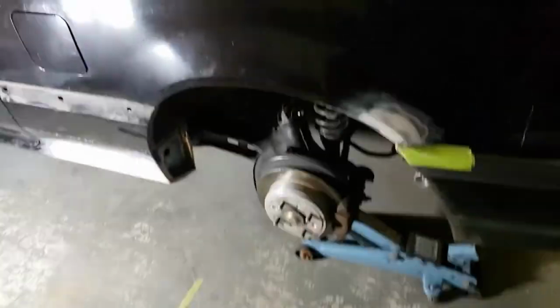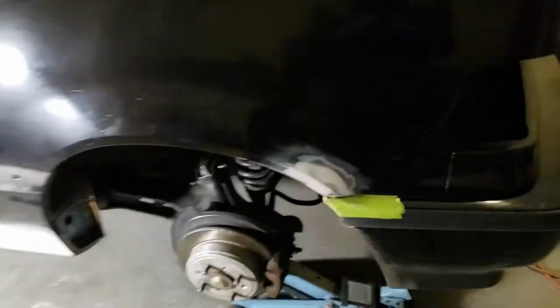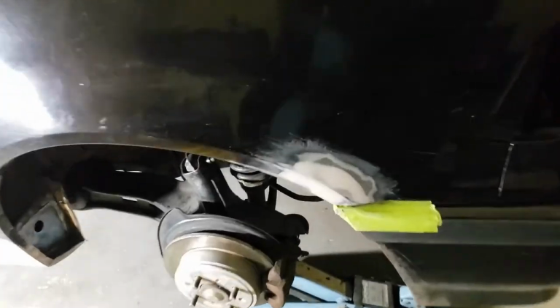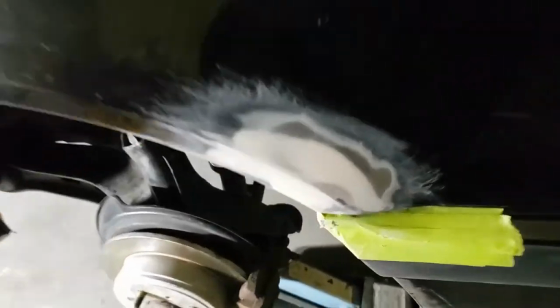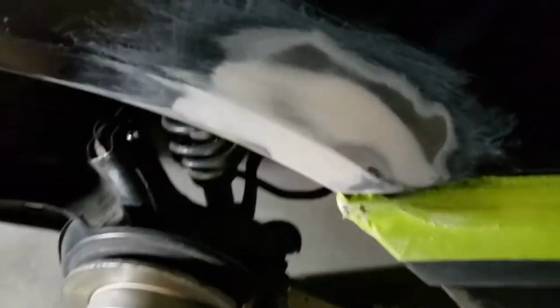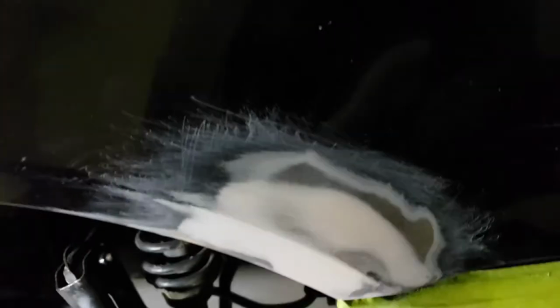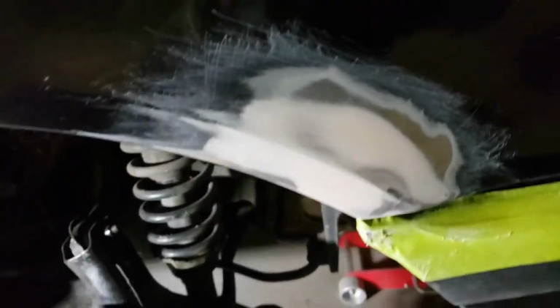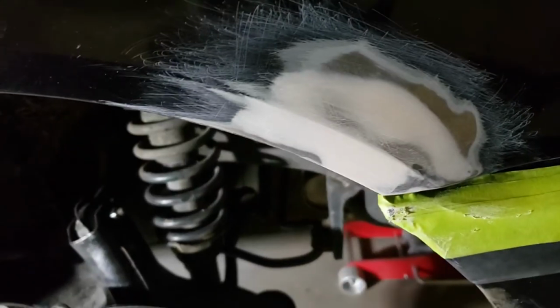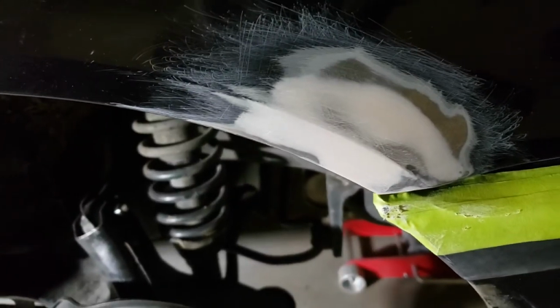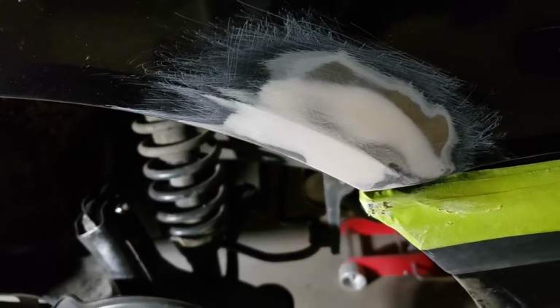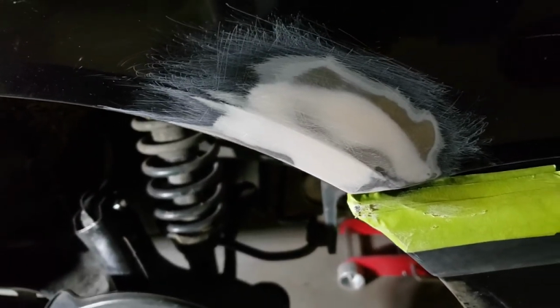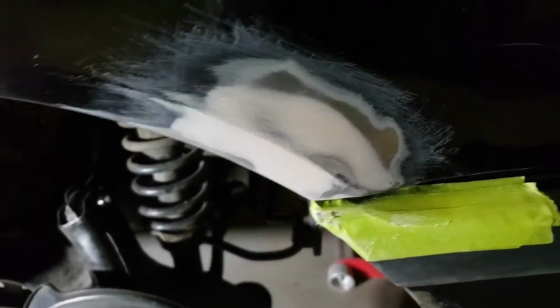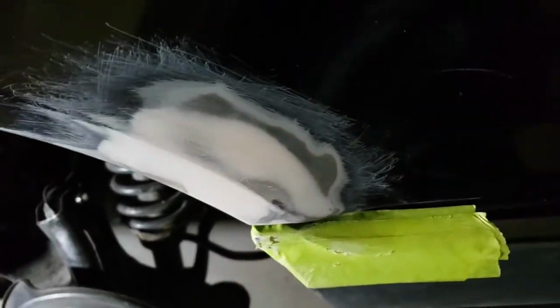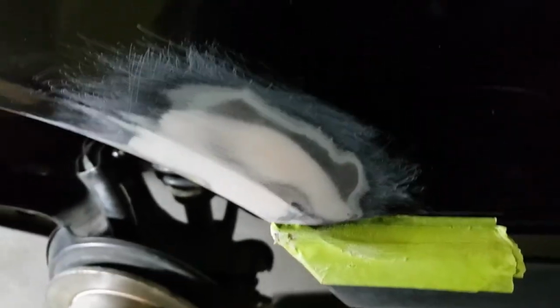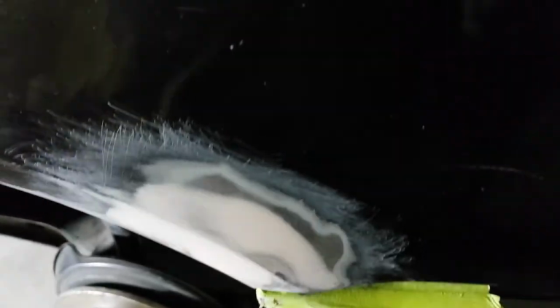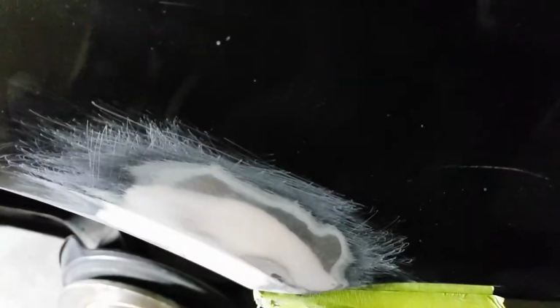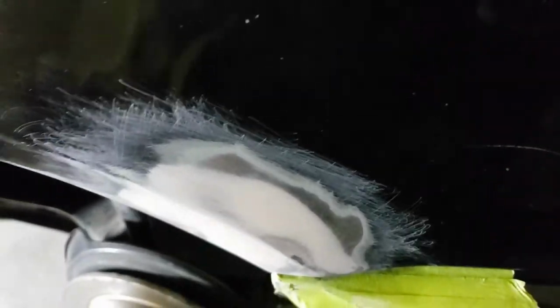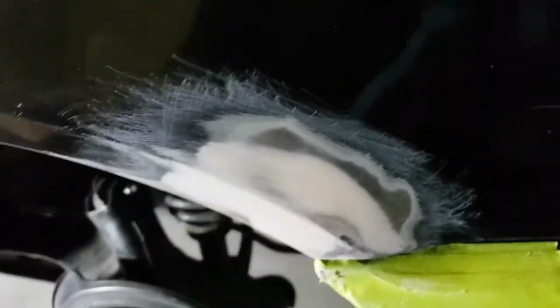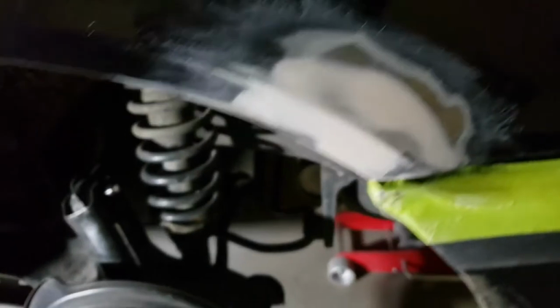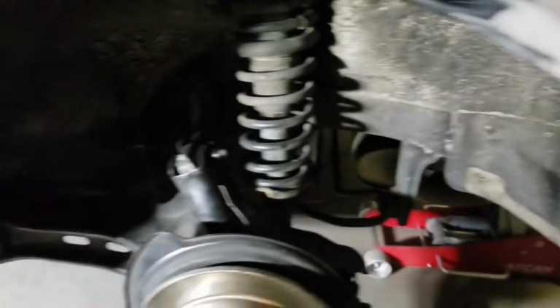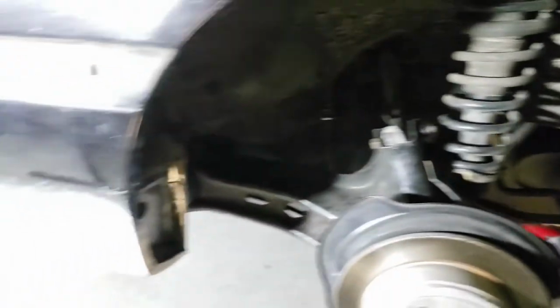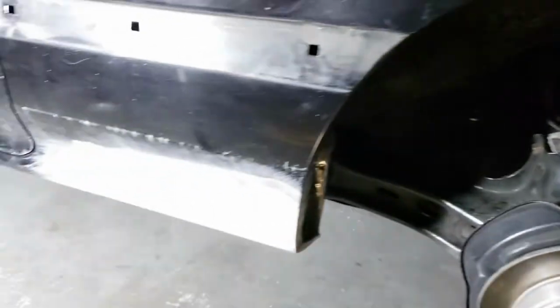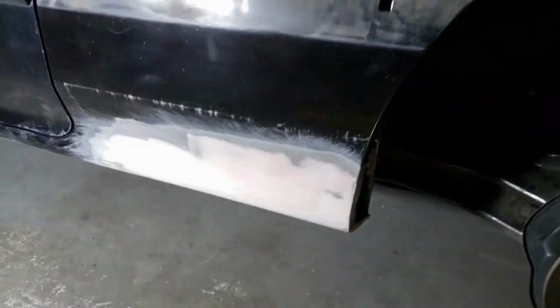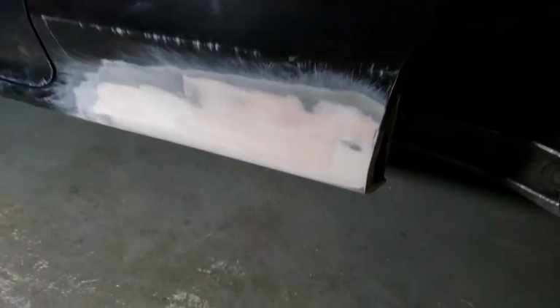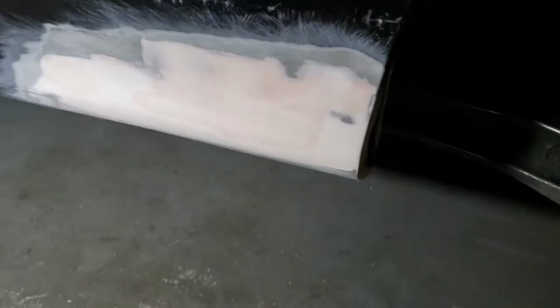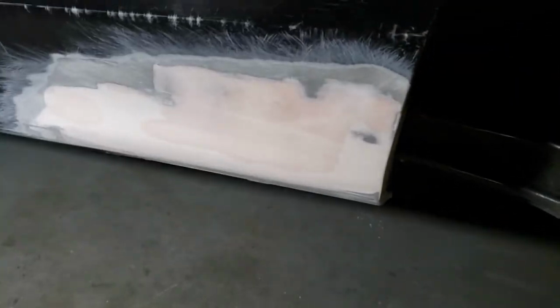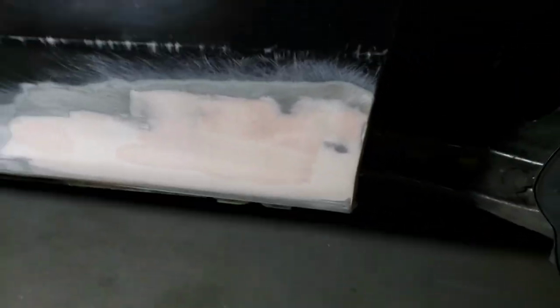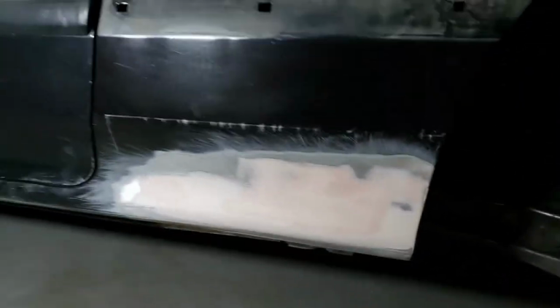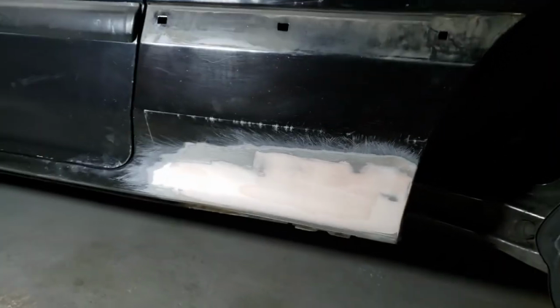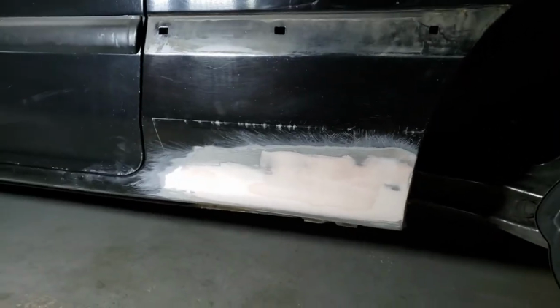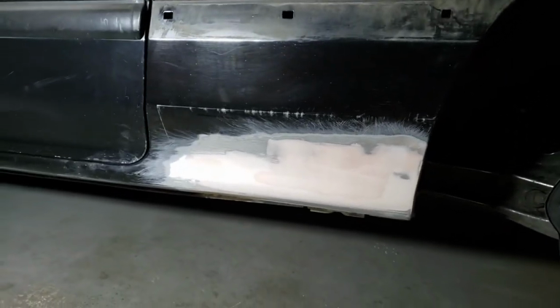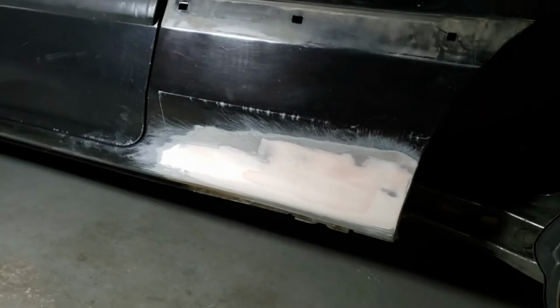And there we go — all done and looking smooth. The driver side is now ready for primer. That was a lot of work, but the toughest part is over. Next I'll be working on body filling all the dents on the car before I spray the primer.